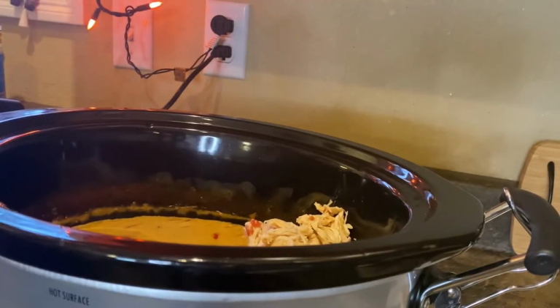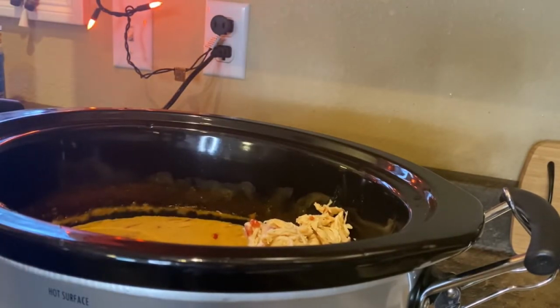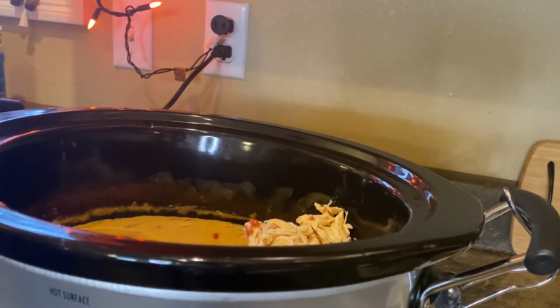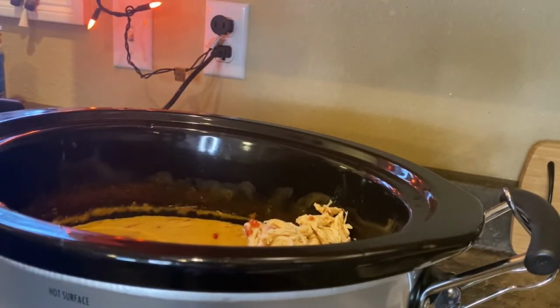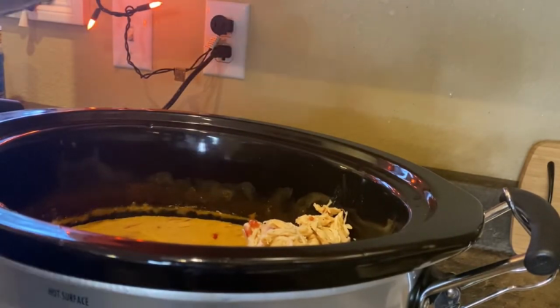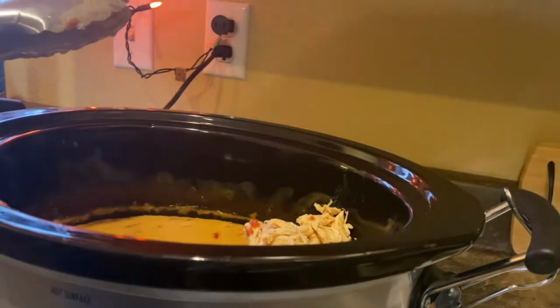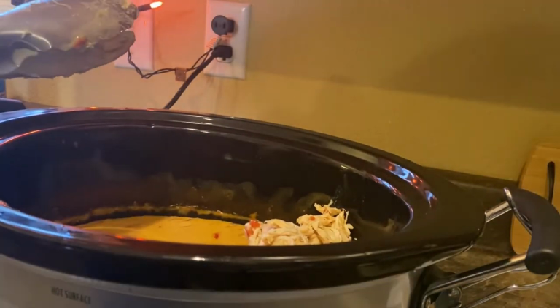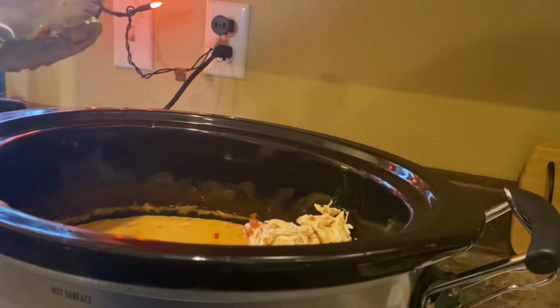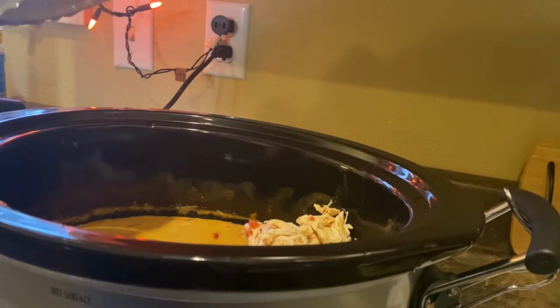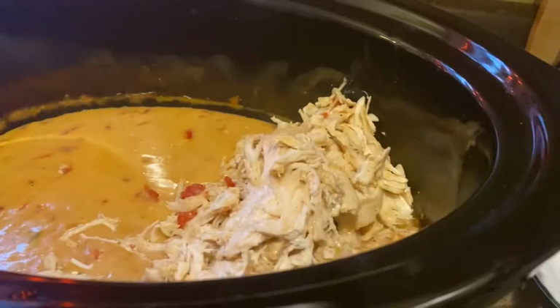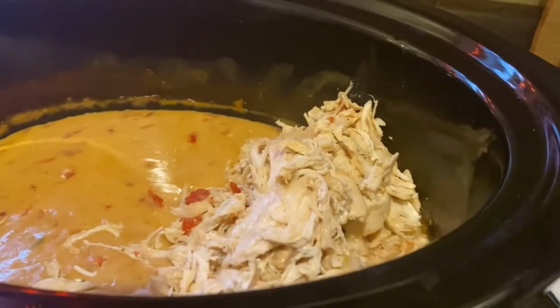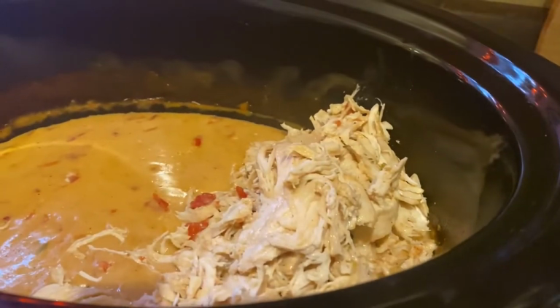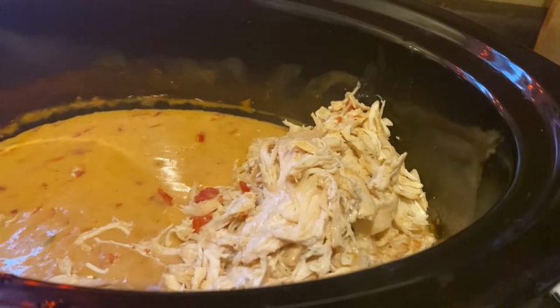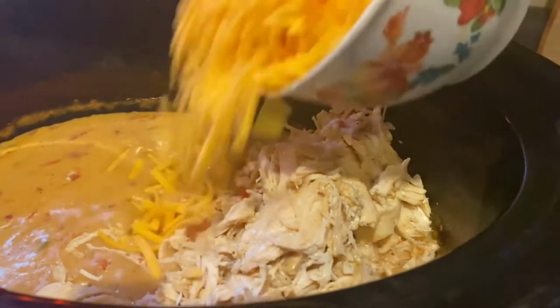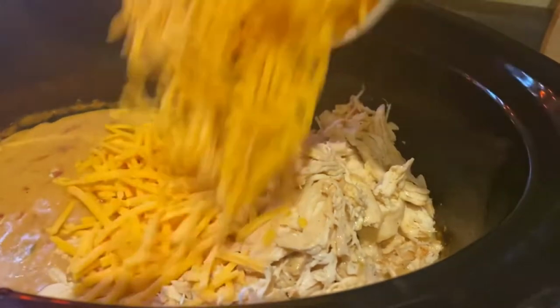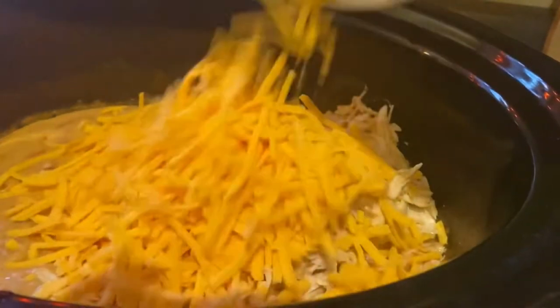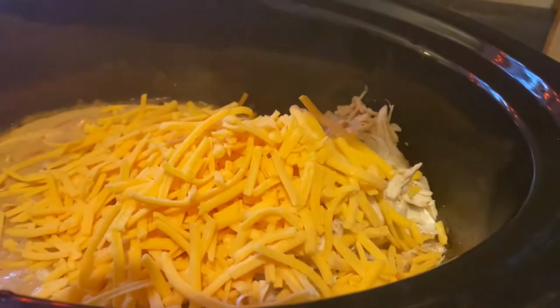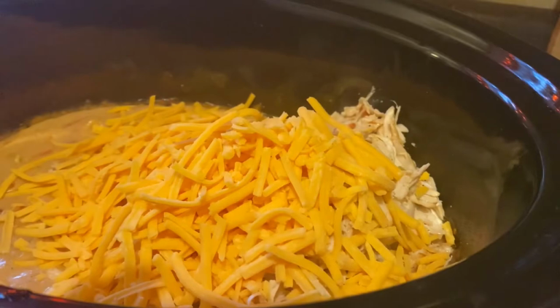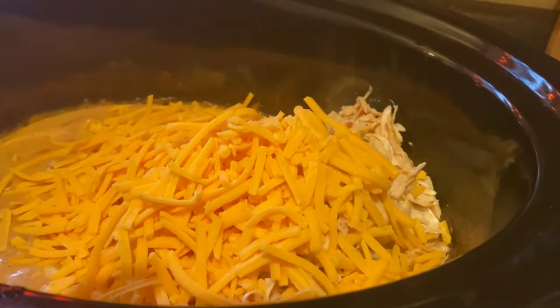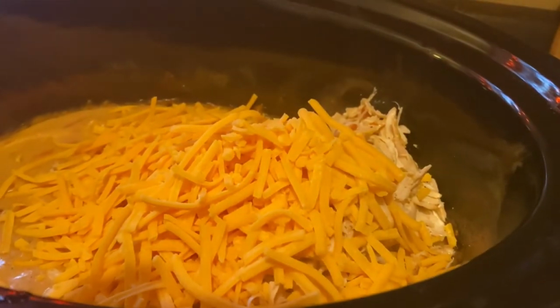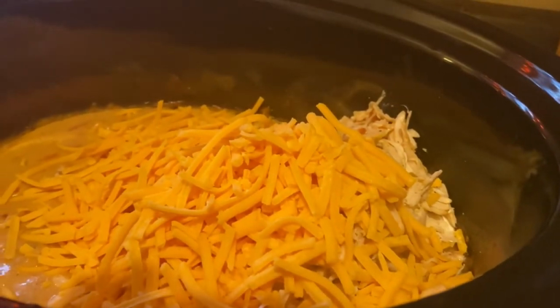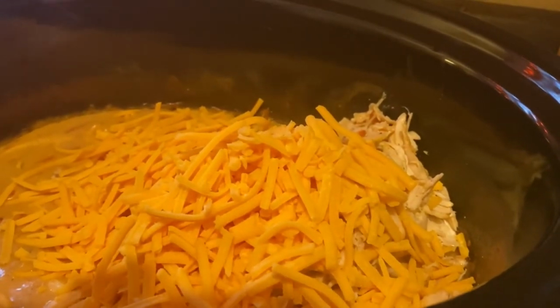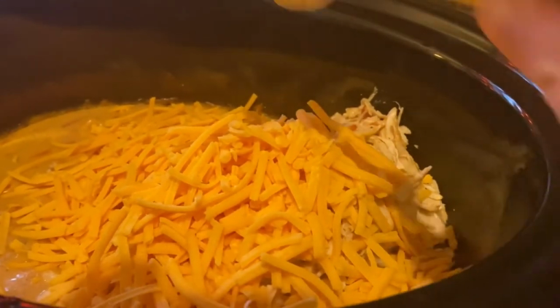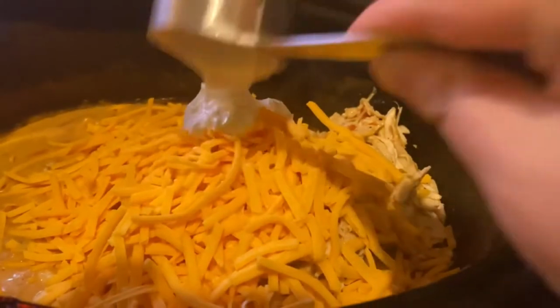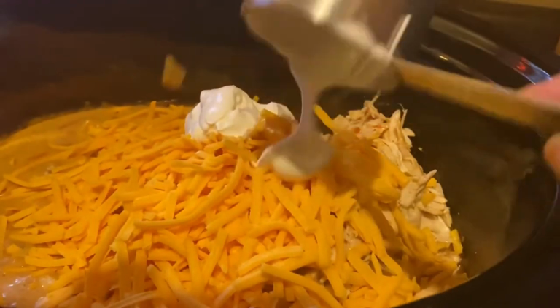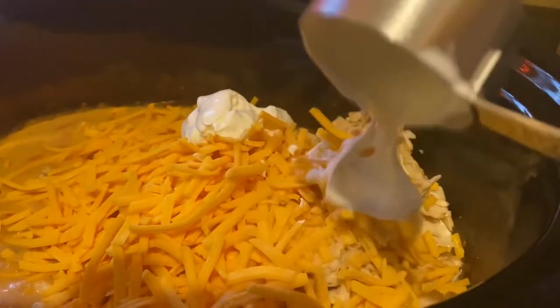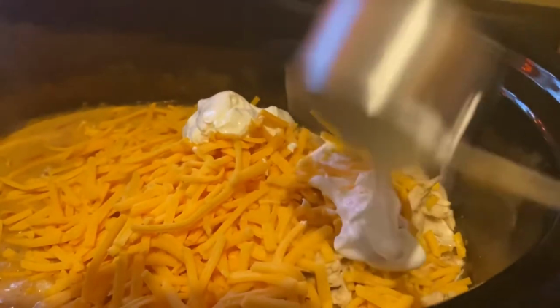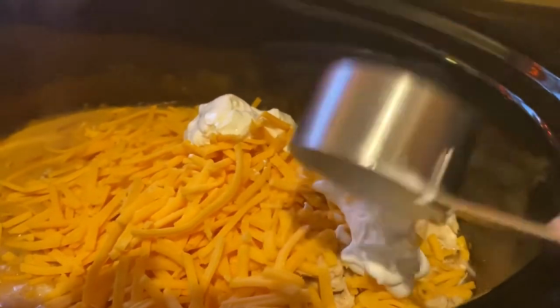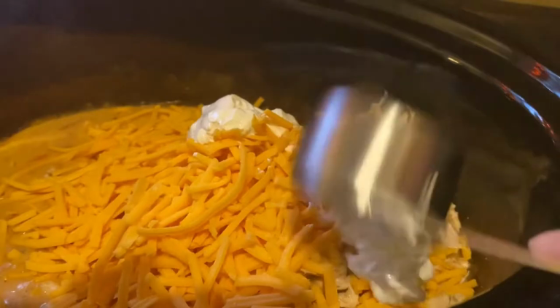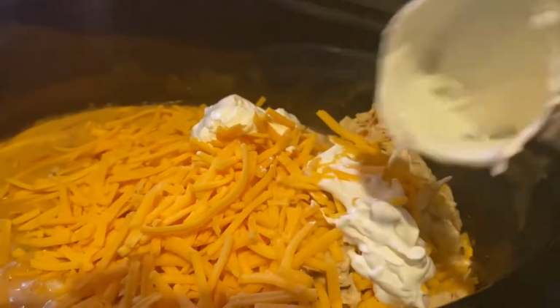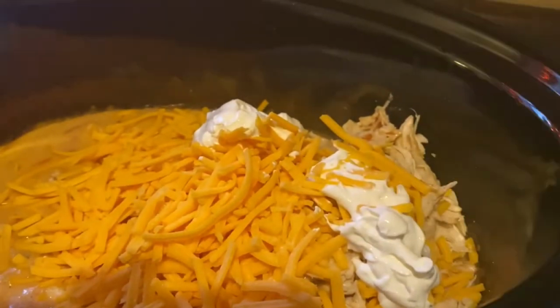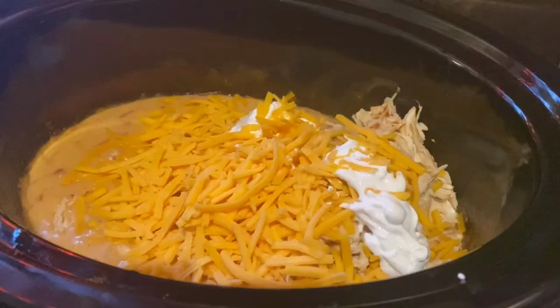It's time to add the remaining ingredients. To the chicken mixture, we will add two cups of your favorite shredded cheese and one-fourth cup of sour cream. Then give it a mix.